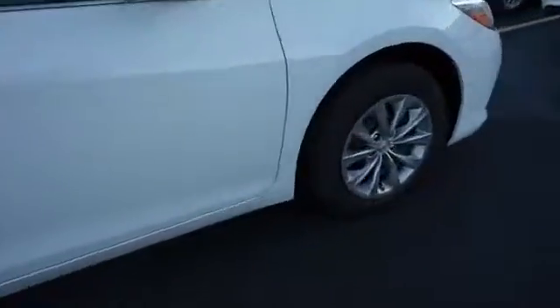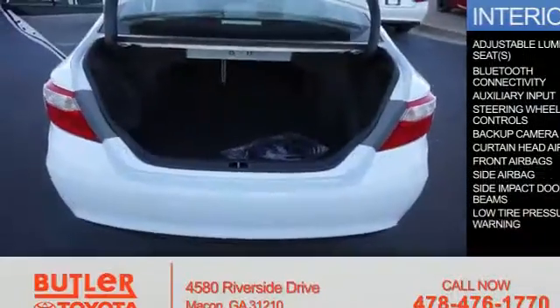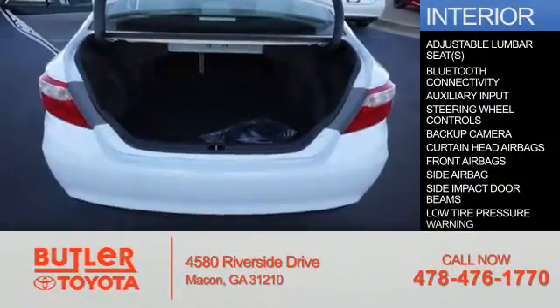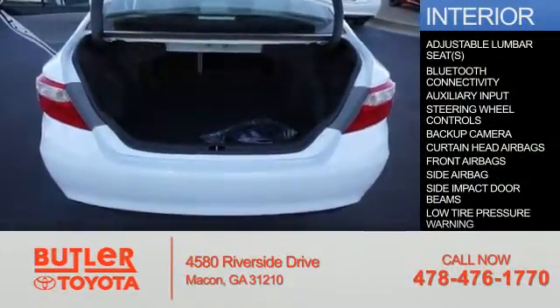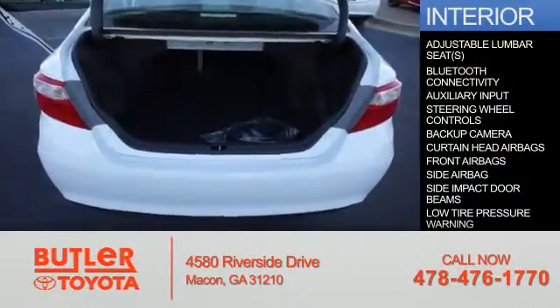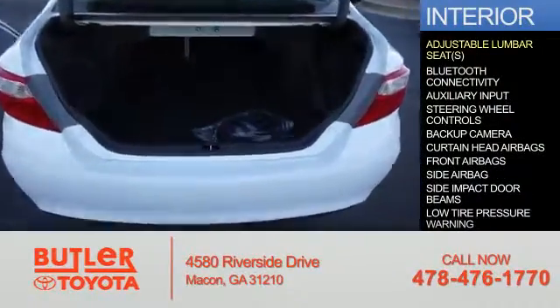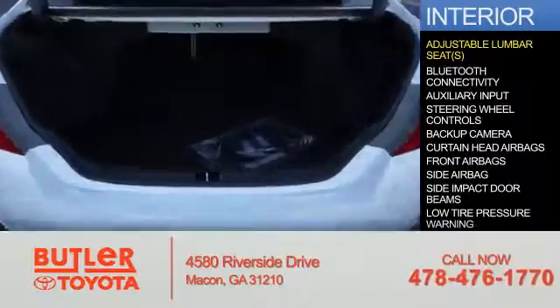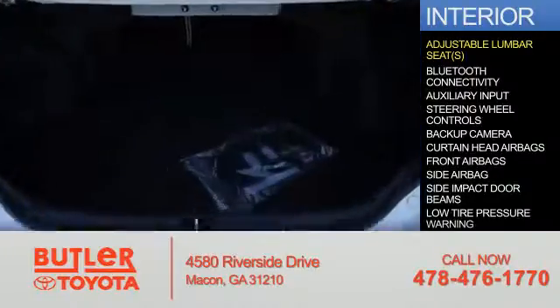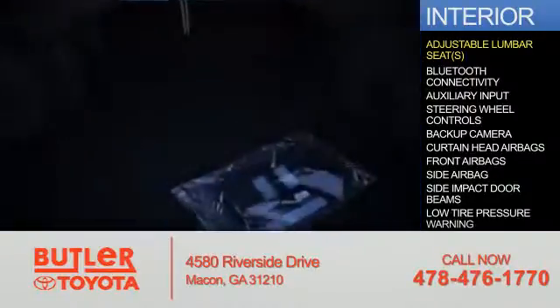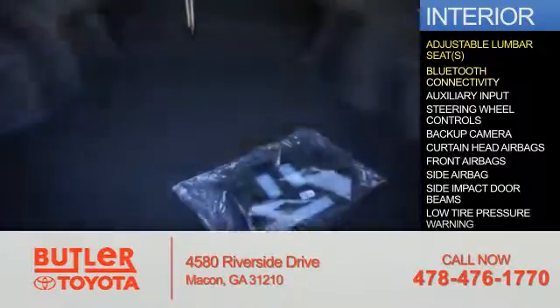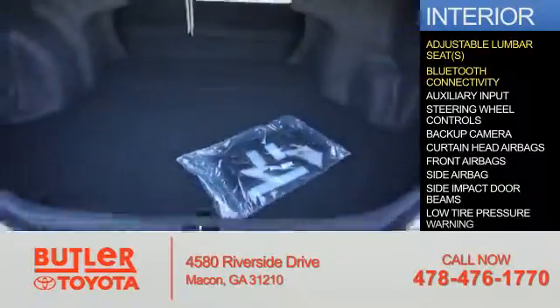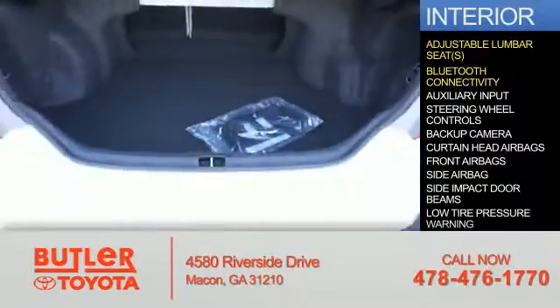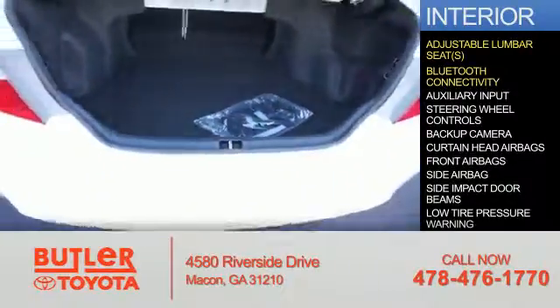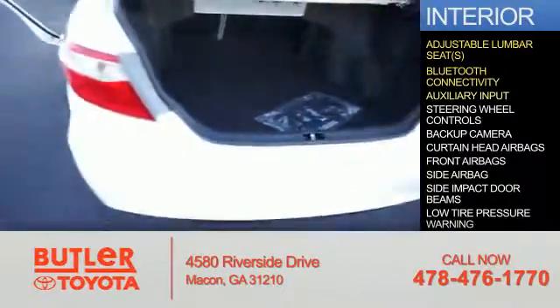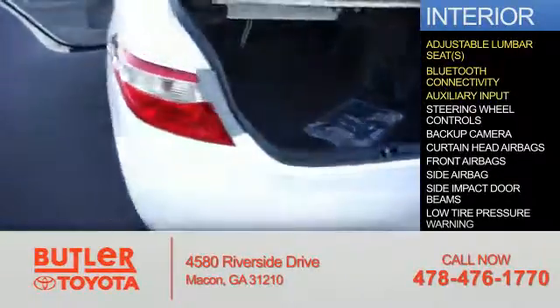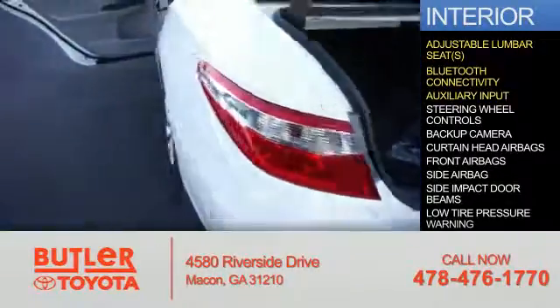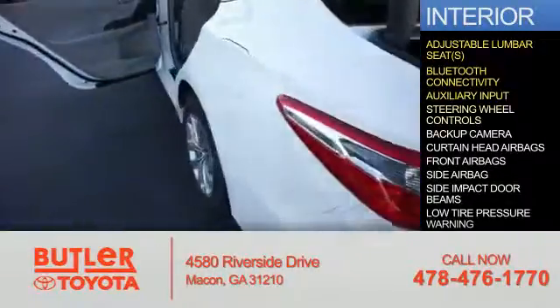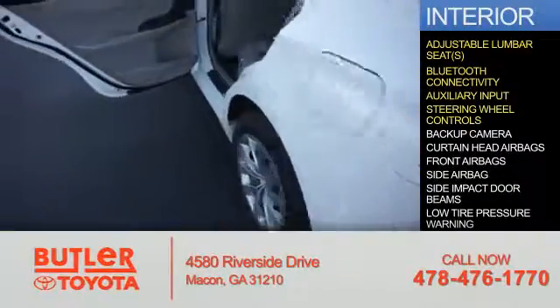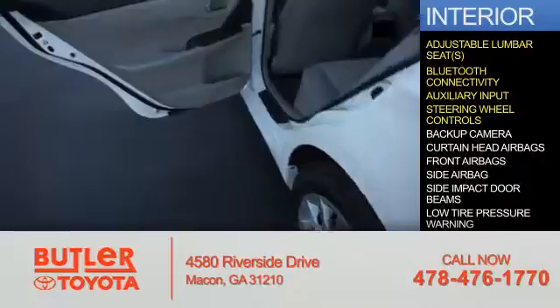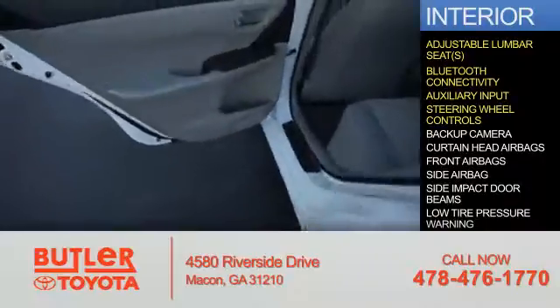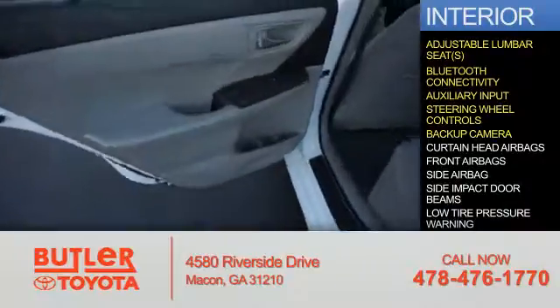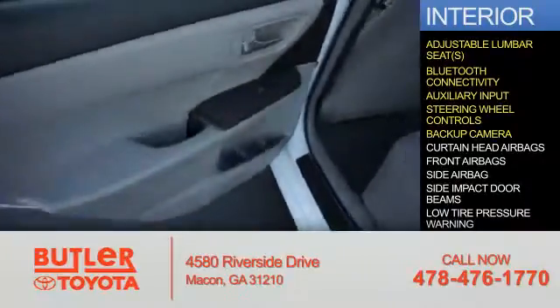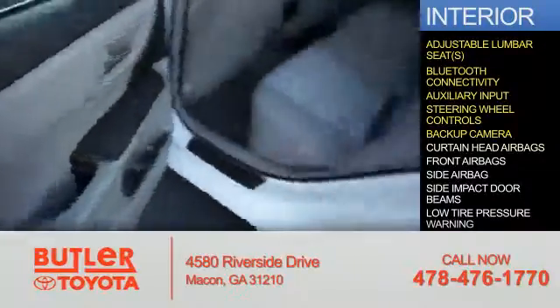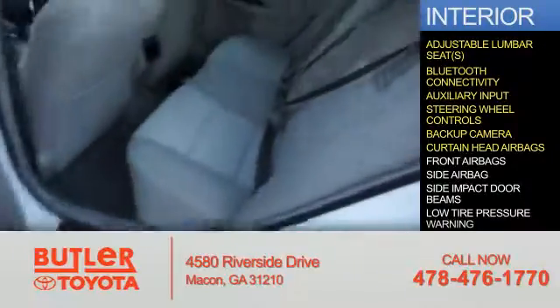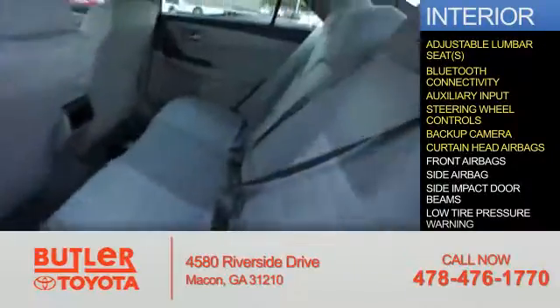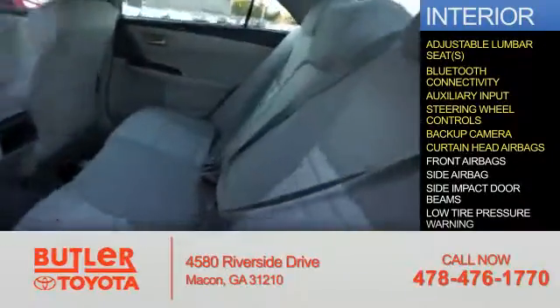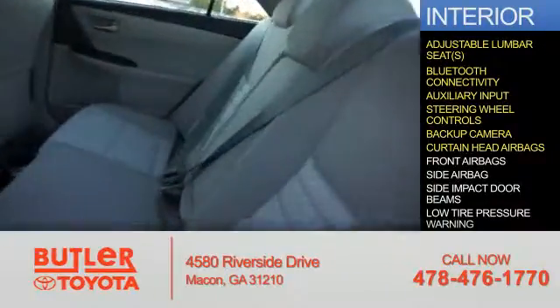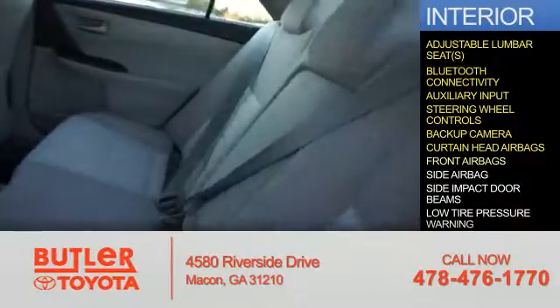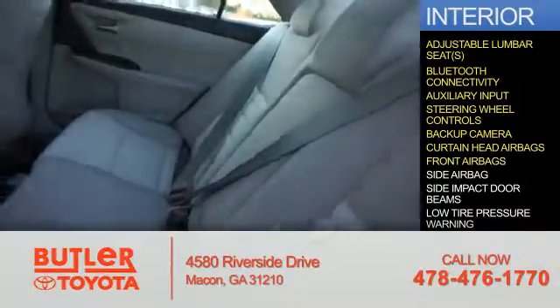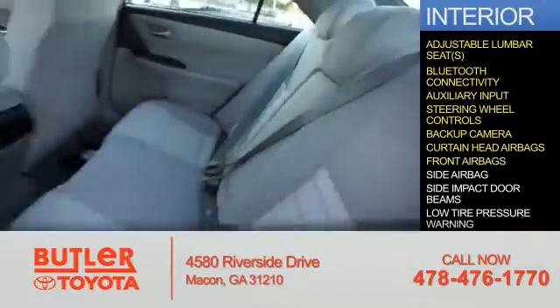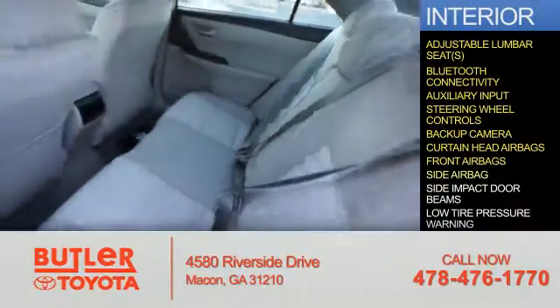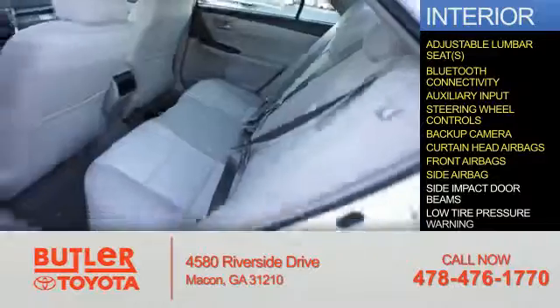Inside you'll find adjustable lumbar seats, Bluetooth connectivity, an auxiliary input, steering wheel controls, a backup camera, curtain head airbags, front airbags, and side airbags.